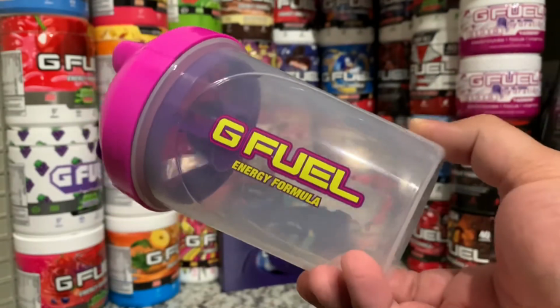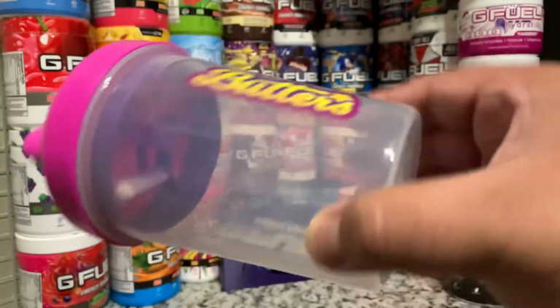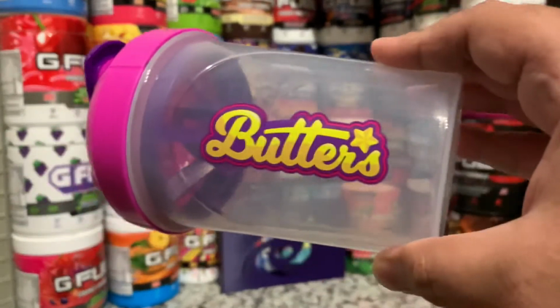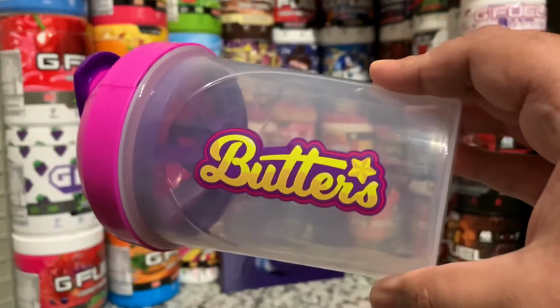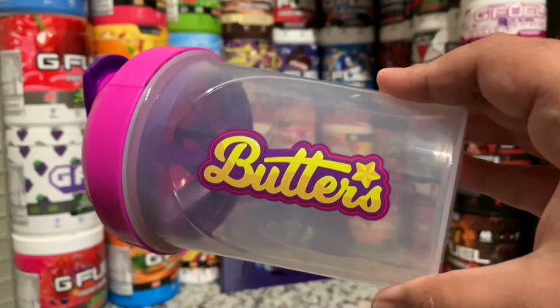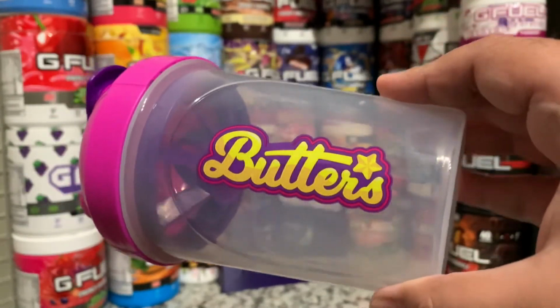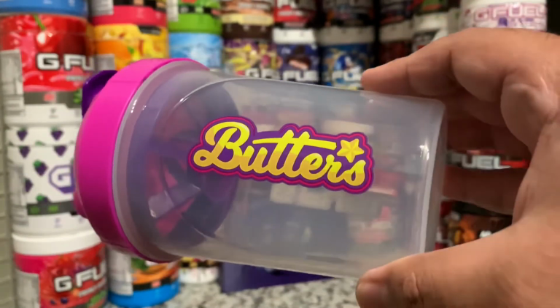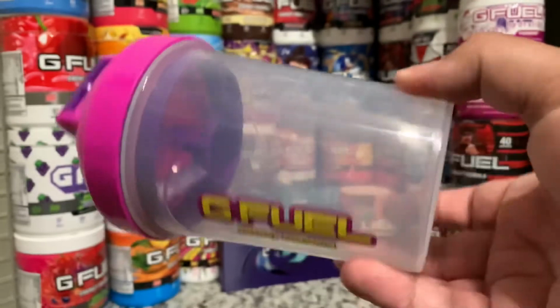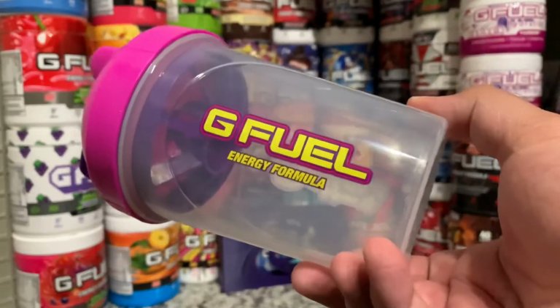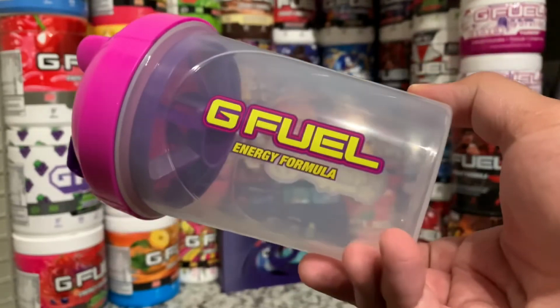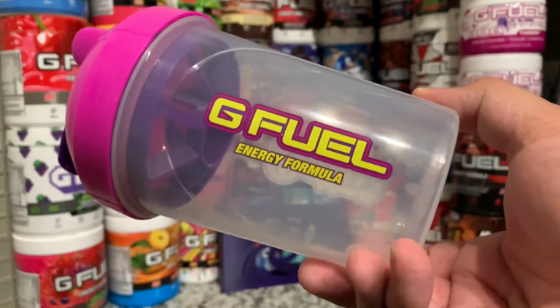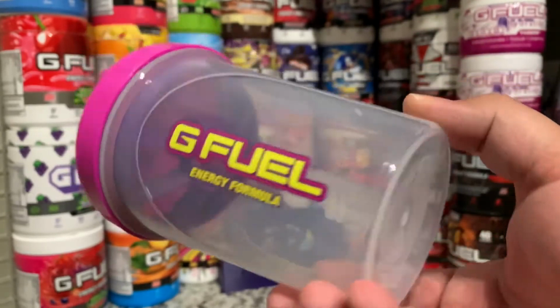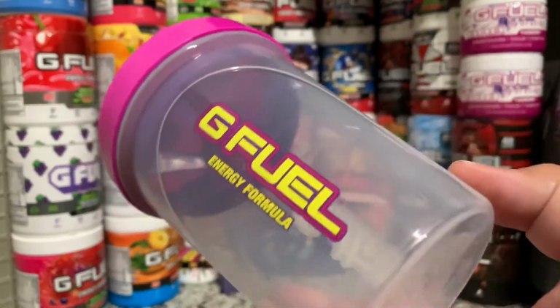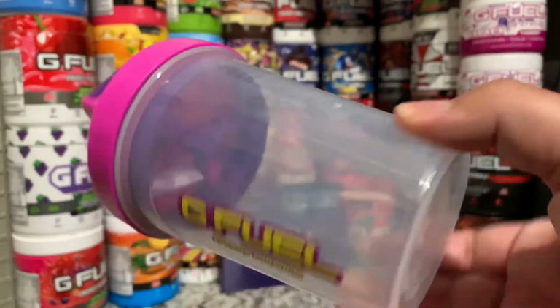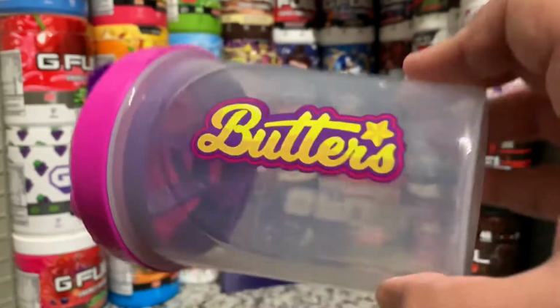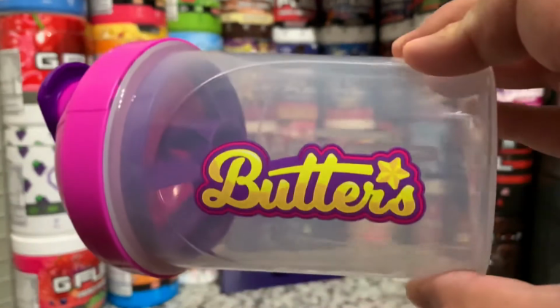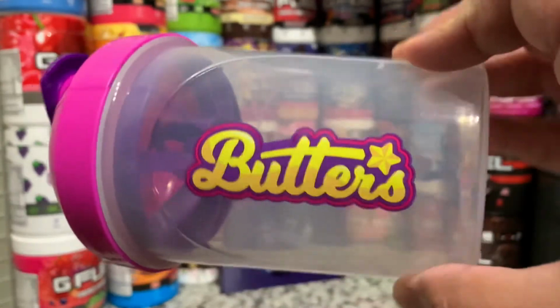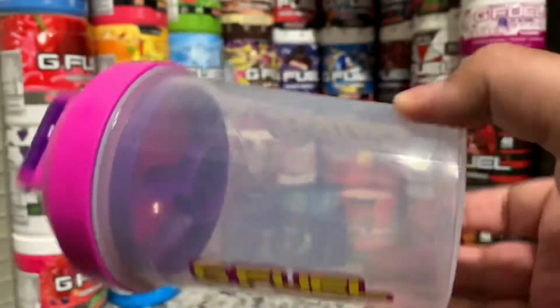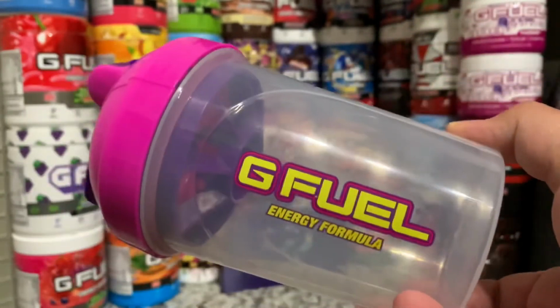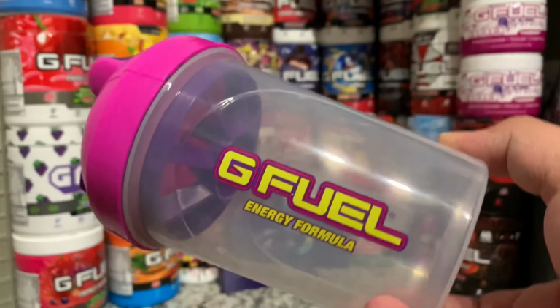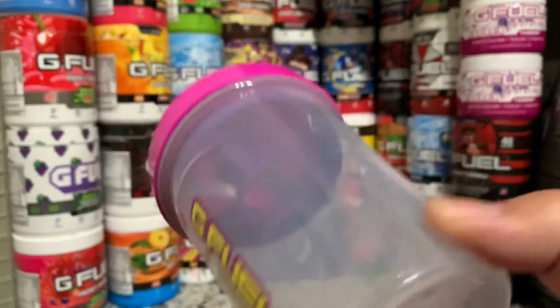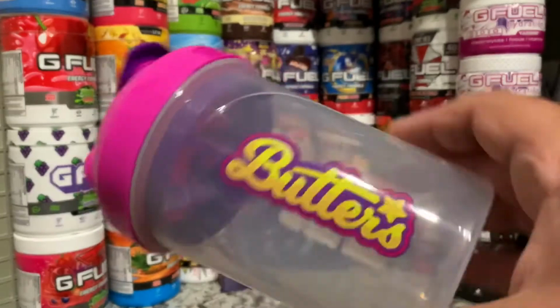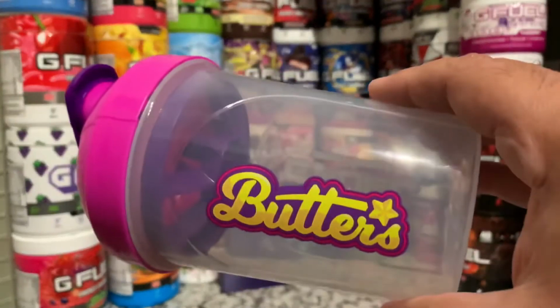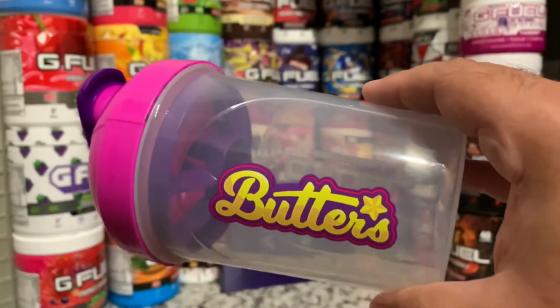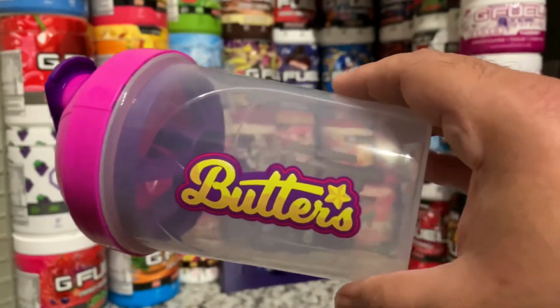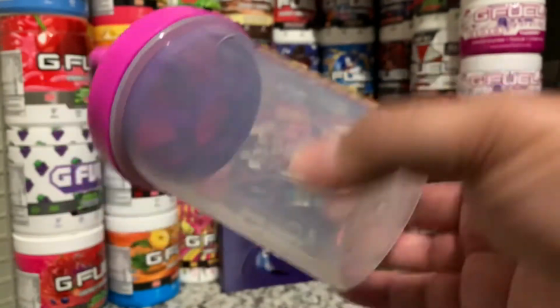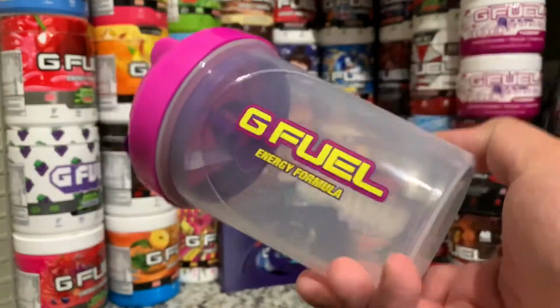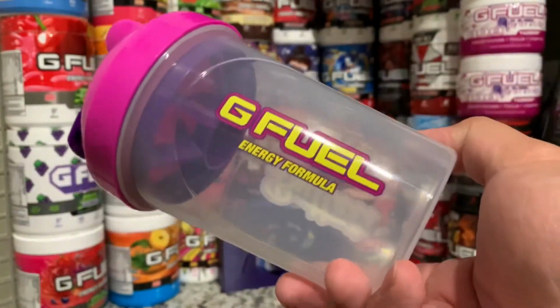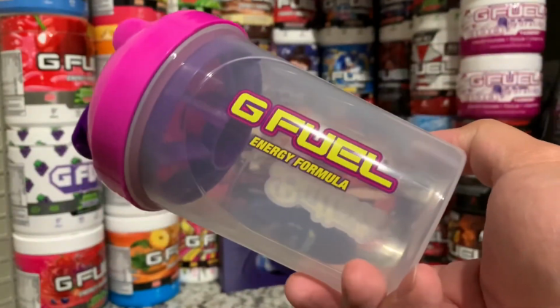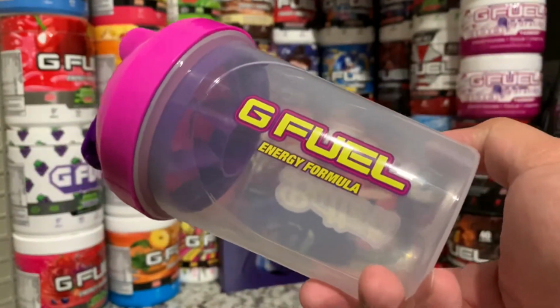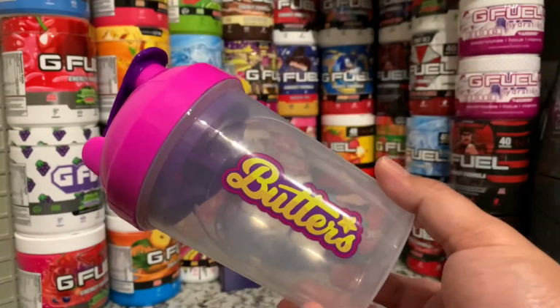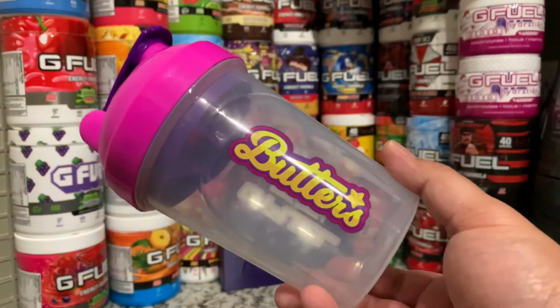I'm probably going to switch to this one and this one's probably going to be my main now. Overall it's a really clean cup, and I know these sold out pretty quickly — the Starfruit Collector's Box sold out really quickly as well. But who knows, G Fuel's been bringing back a bunch of old shaker cups, so I wouldn't be surprised if they start releasing some of the older creator ones as well.